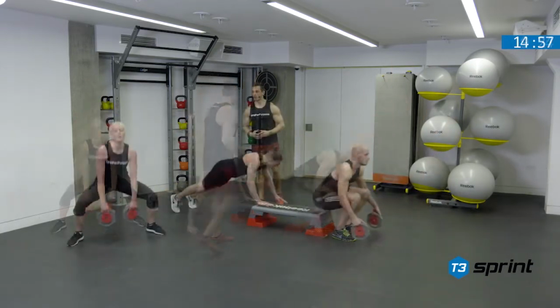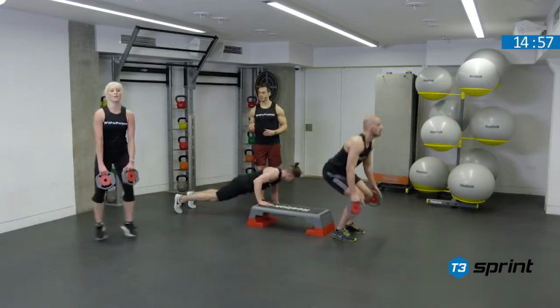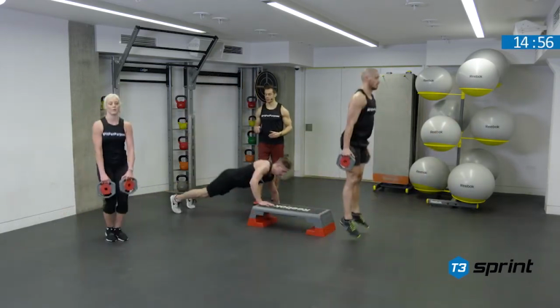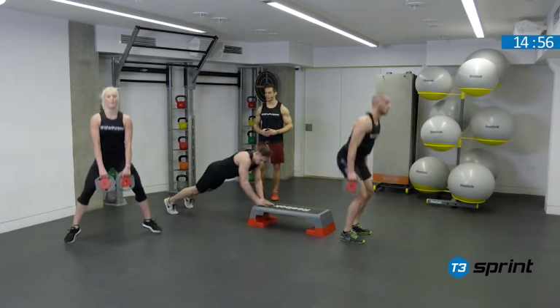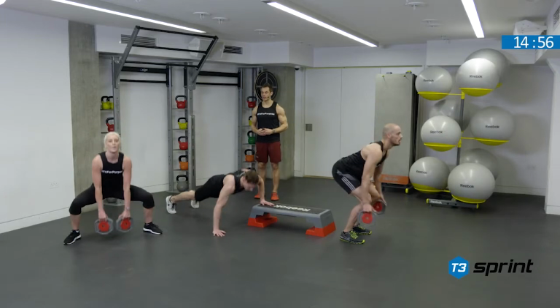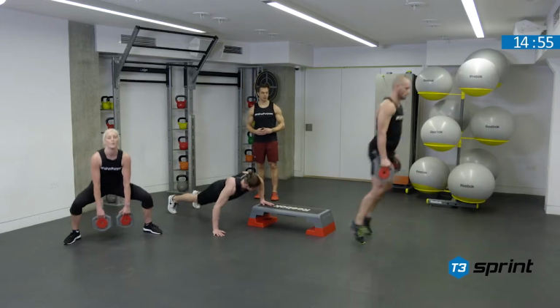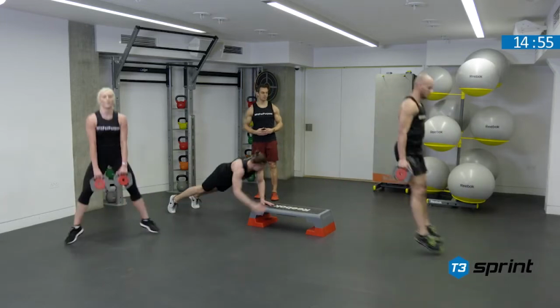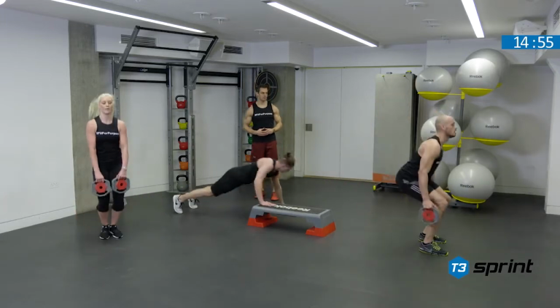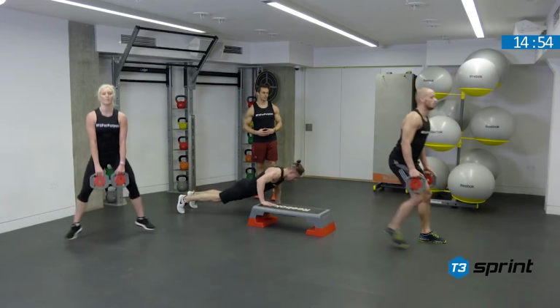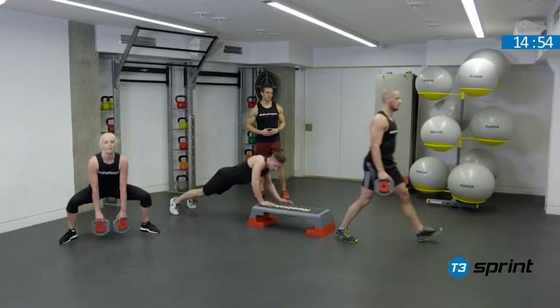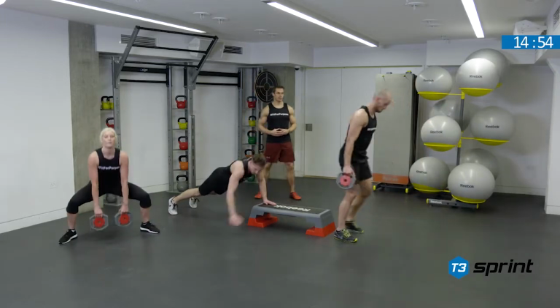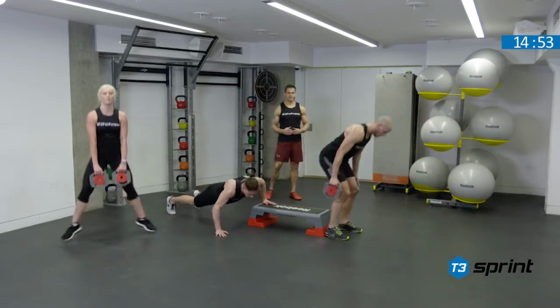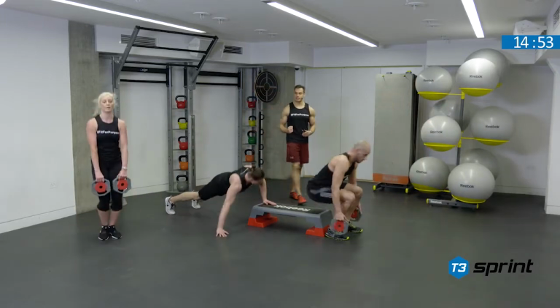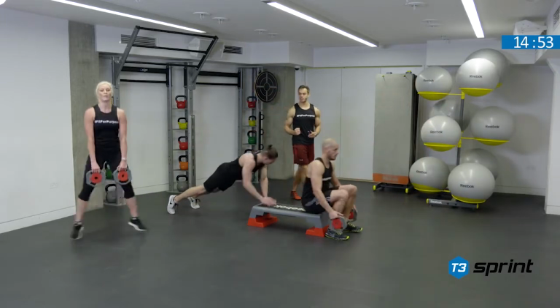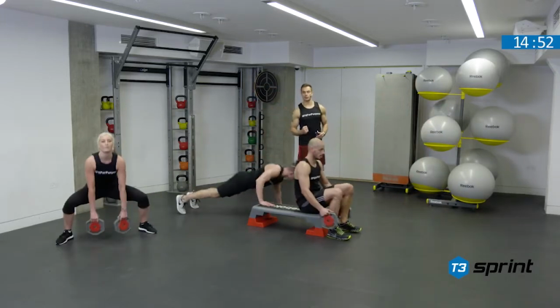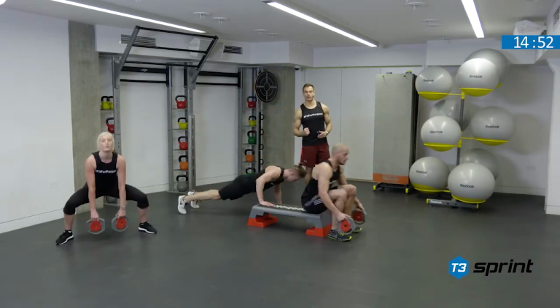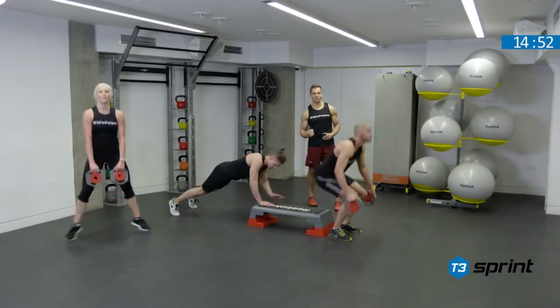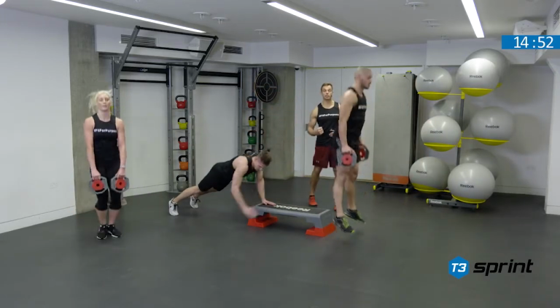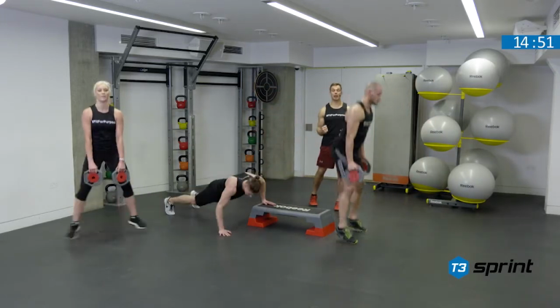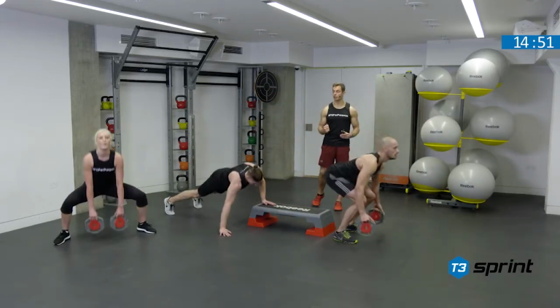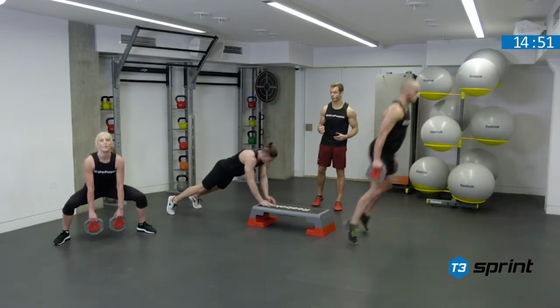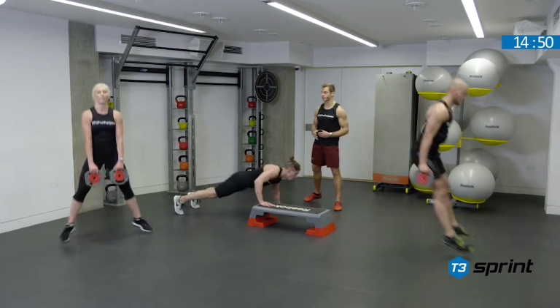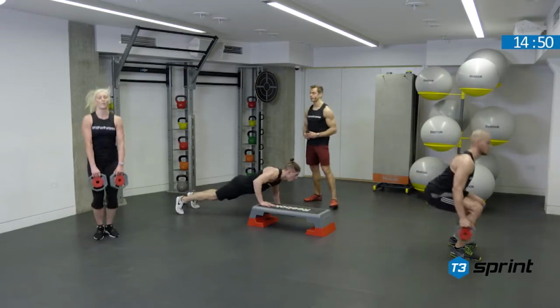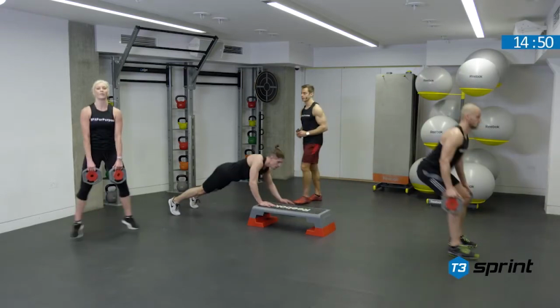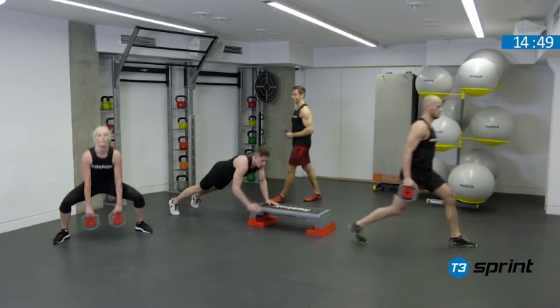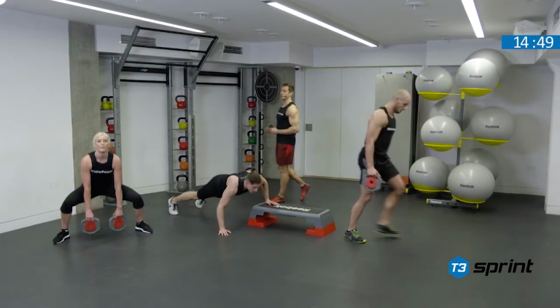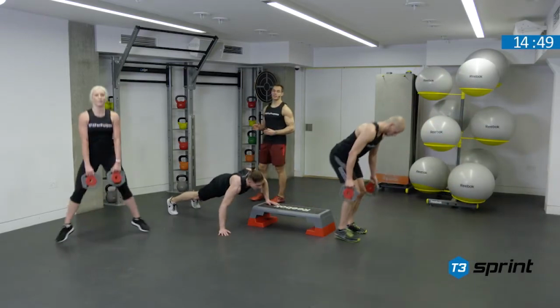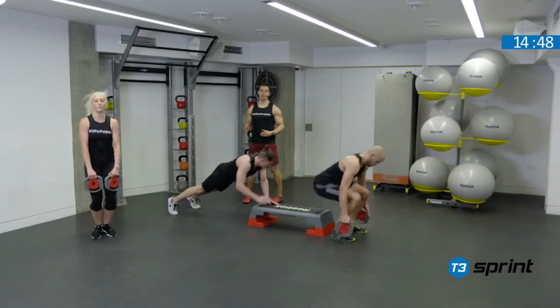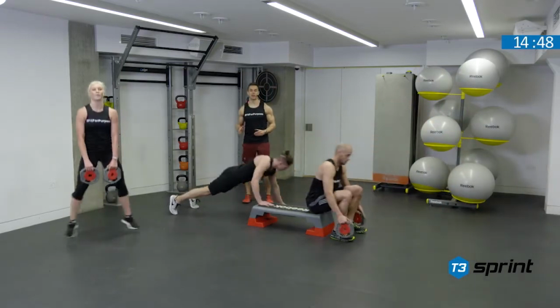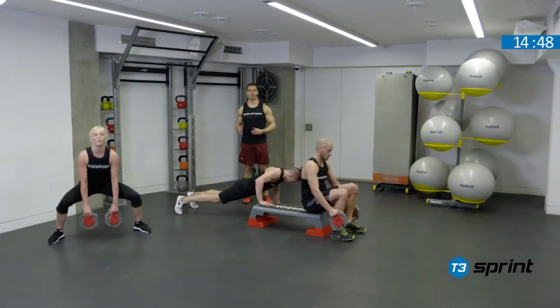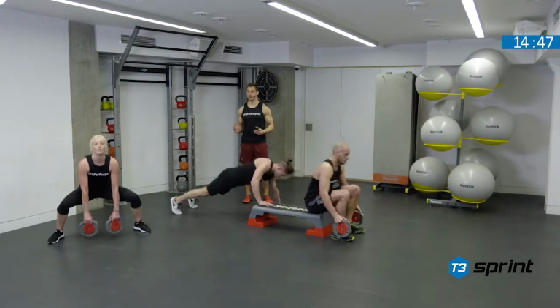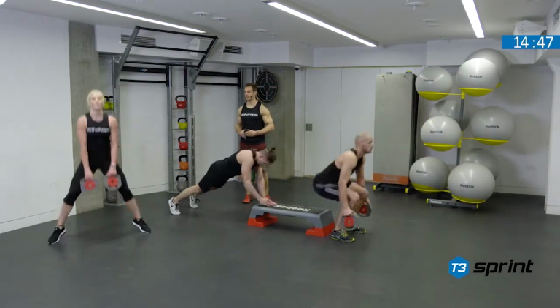Let's see what you've got in the tank, everybody. It's time to dig deep, test your fitness, test your power endurance, but not at the sacrifice of good technique.